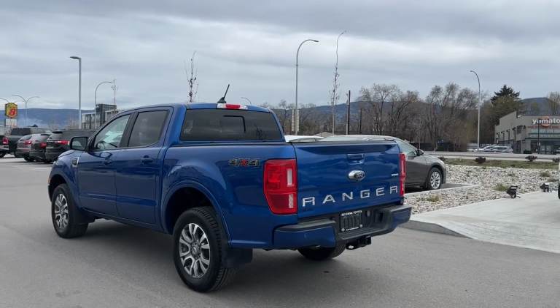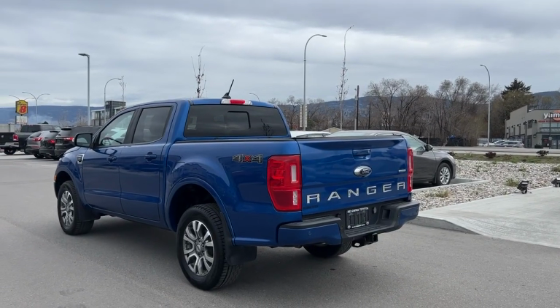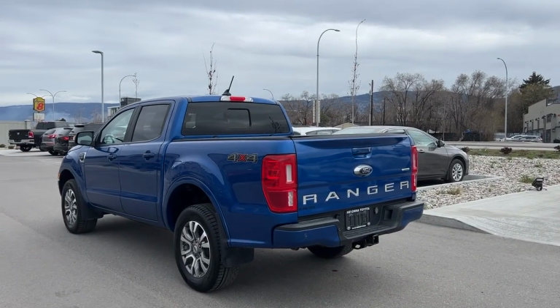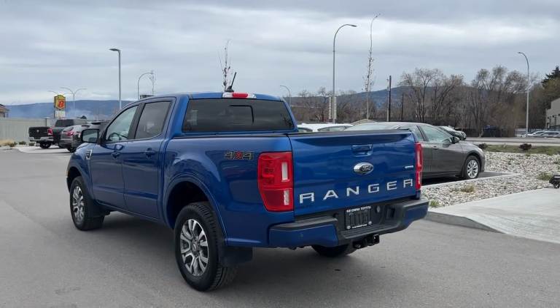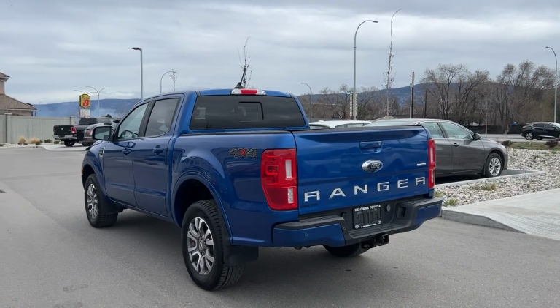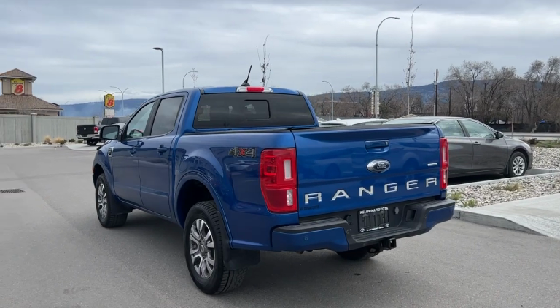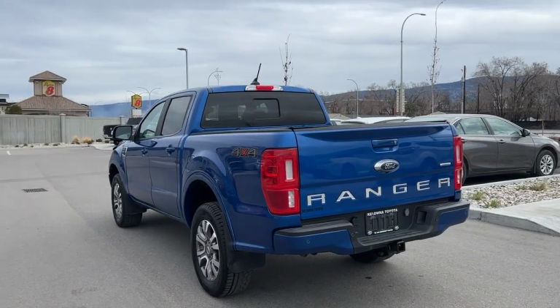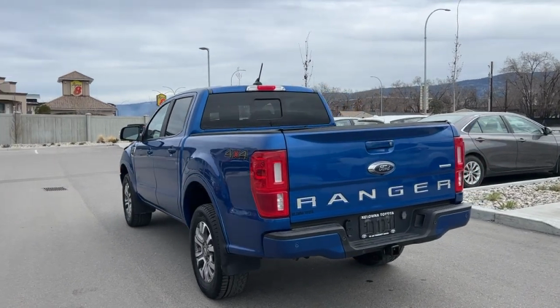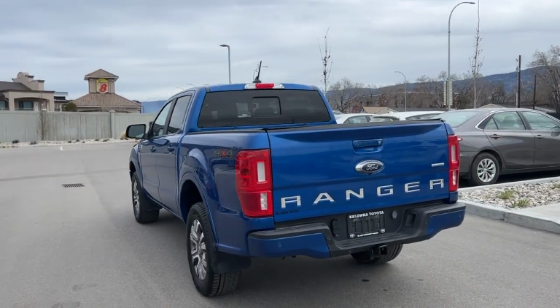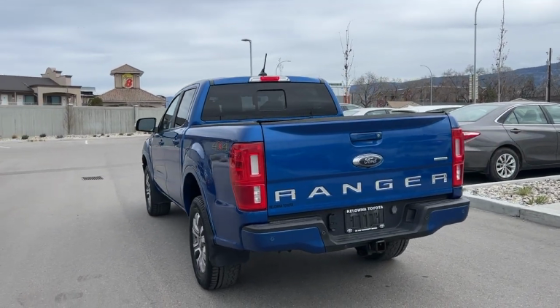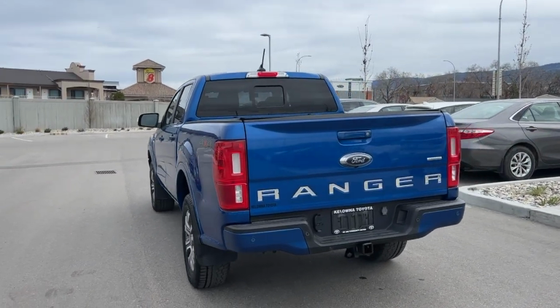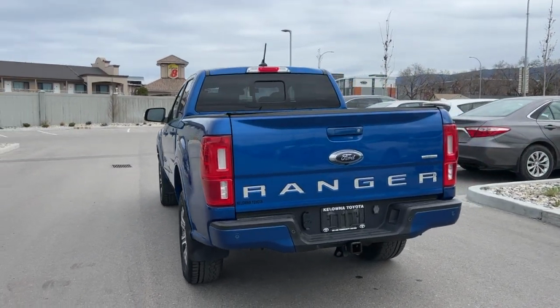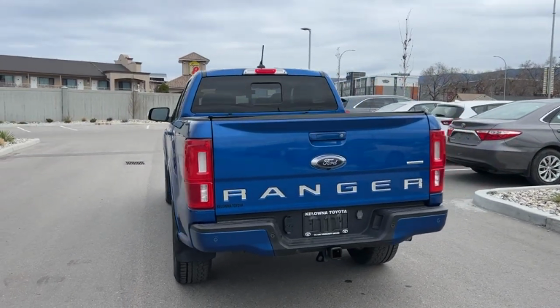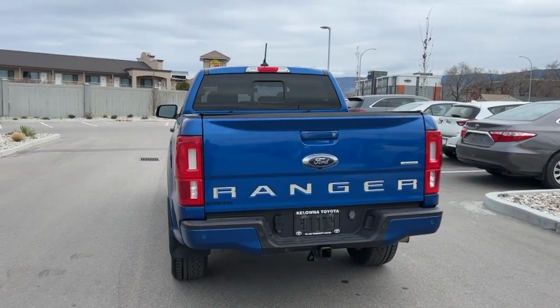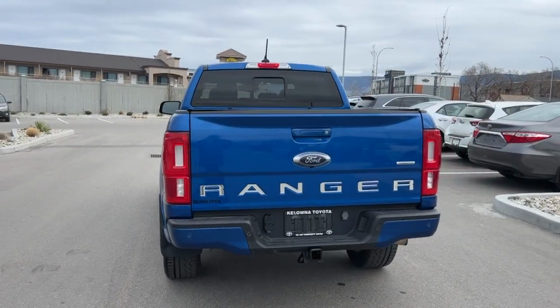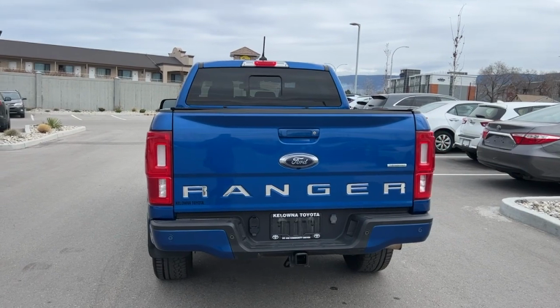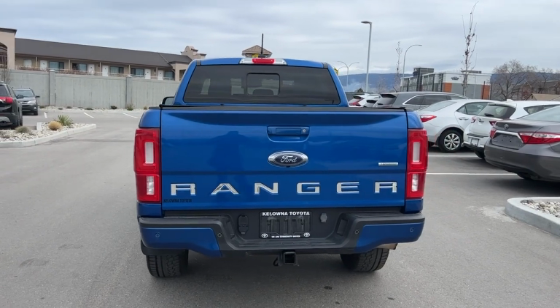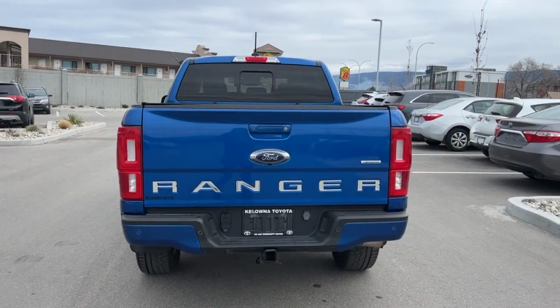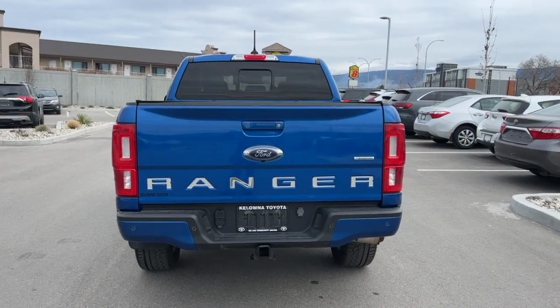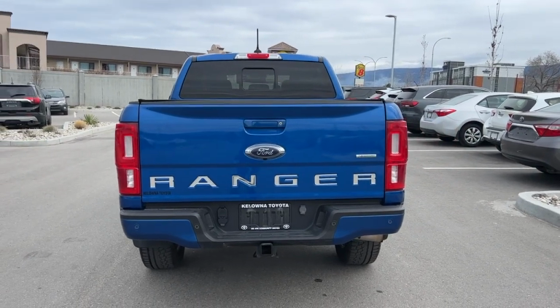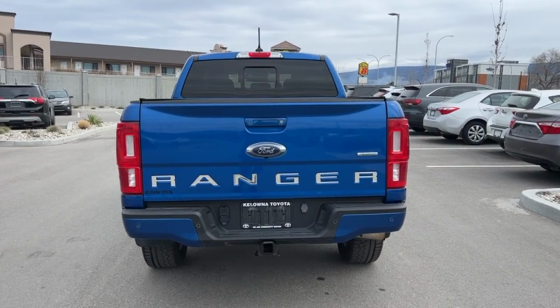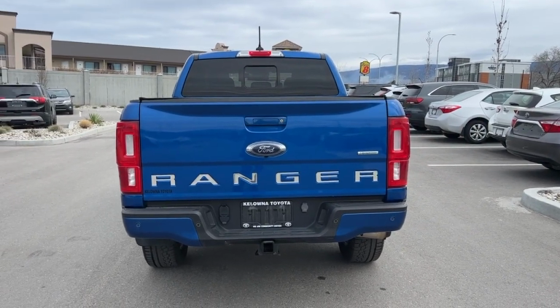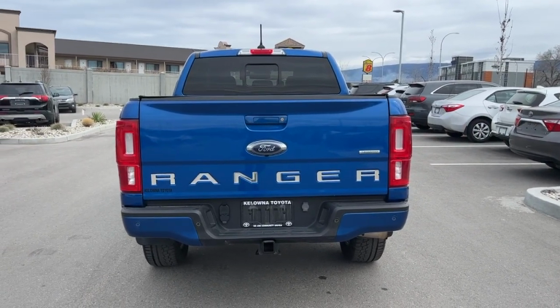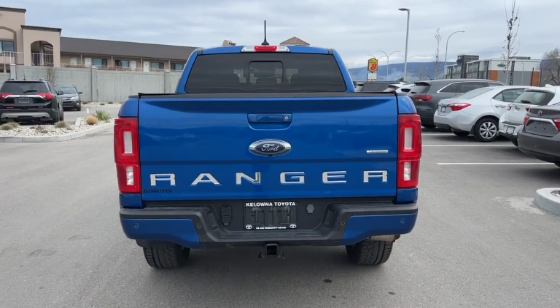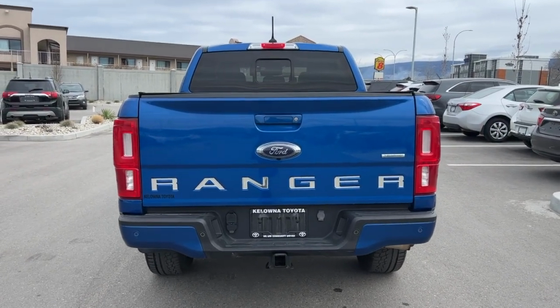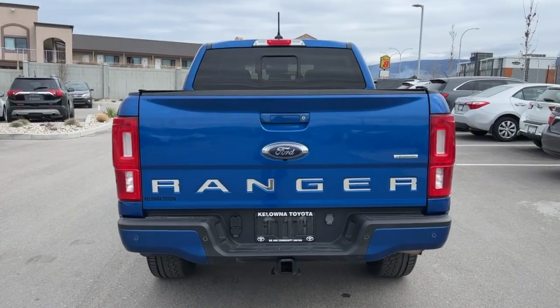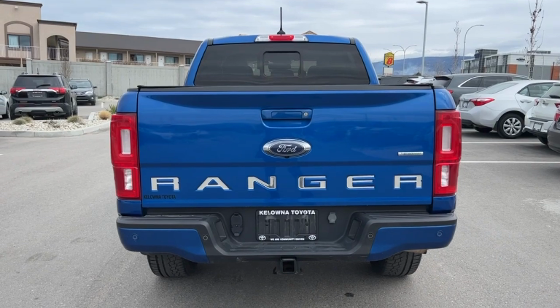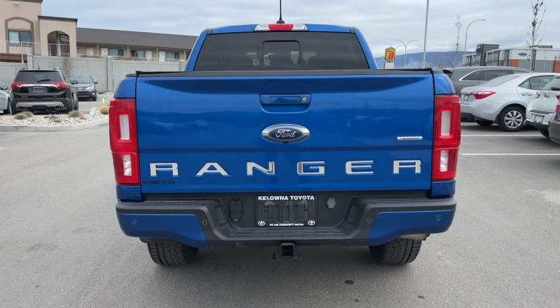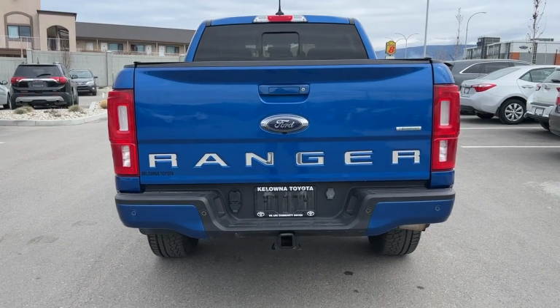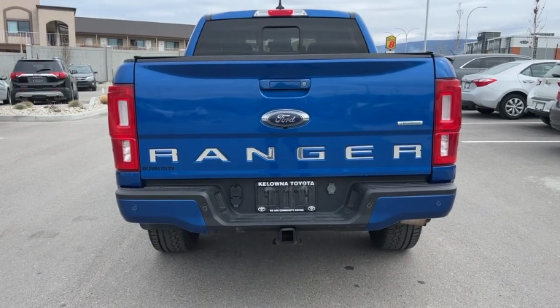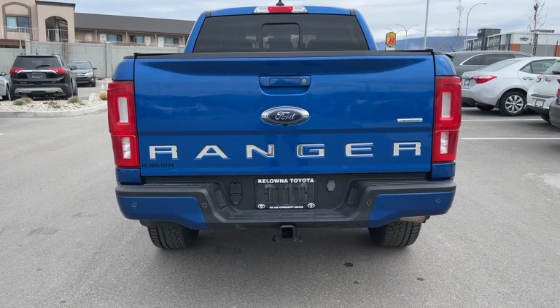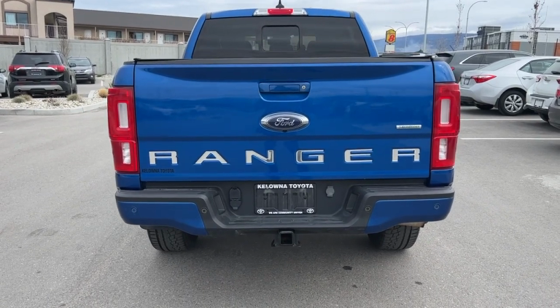Moving around to the back and looking up, we've got our rear mounted antenna and that tinted privacy glass carries through back here as well, and we have a sliding rear window. We're also going to find our Ford and Ranger EcoBoost badging as well as our trailer hitch and electrical for your brakes right there.